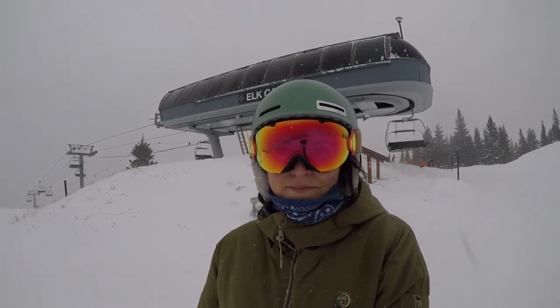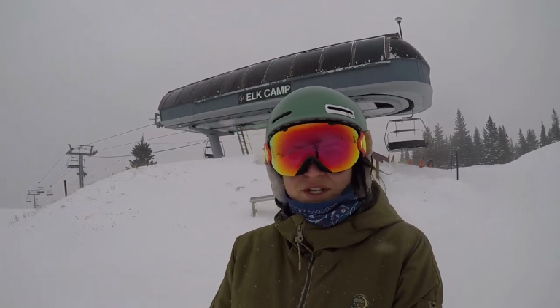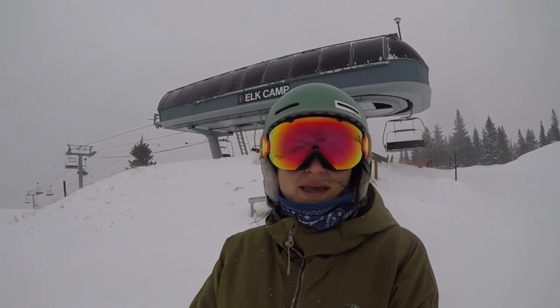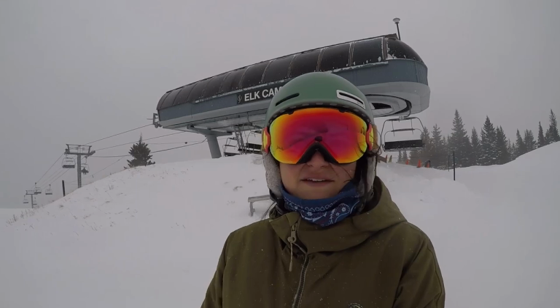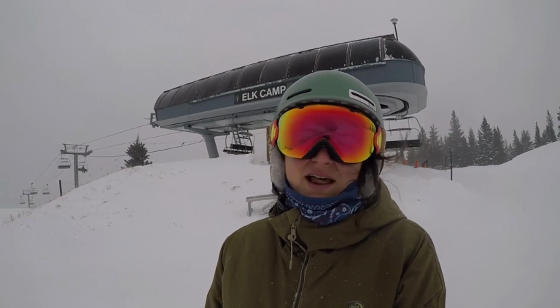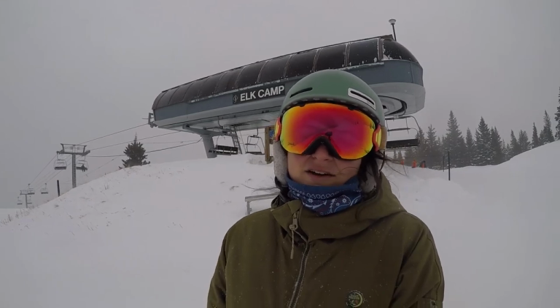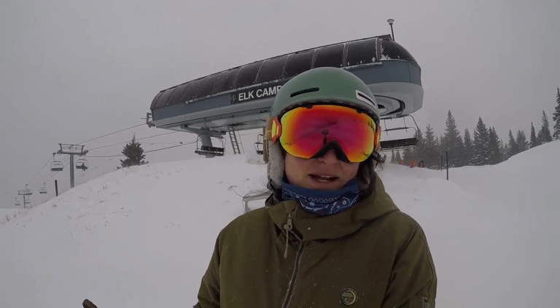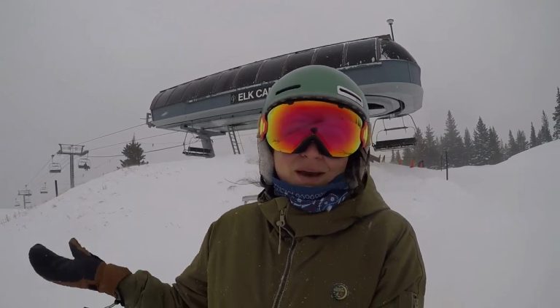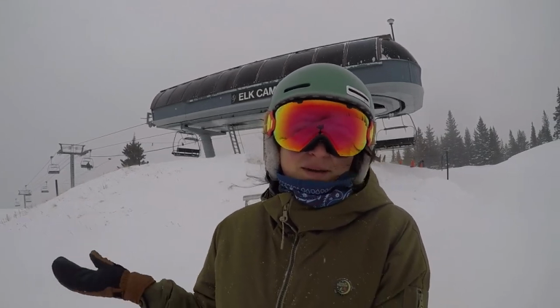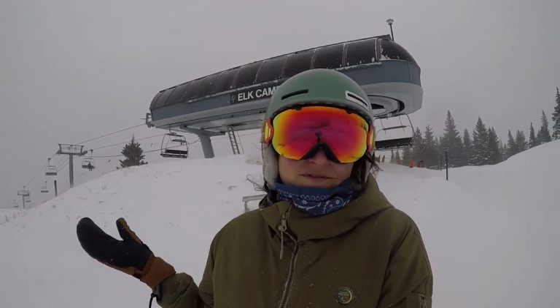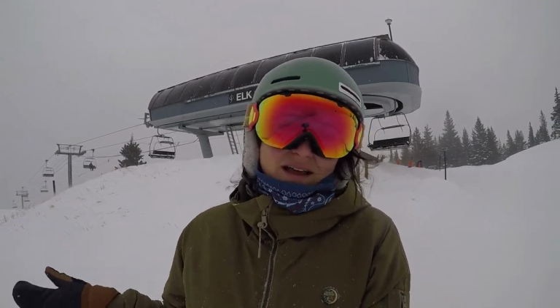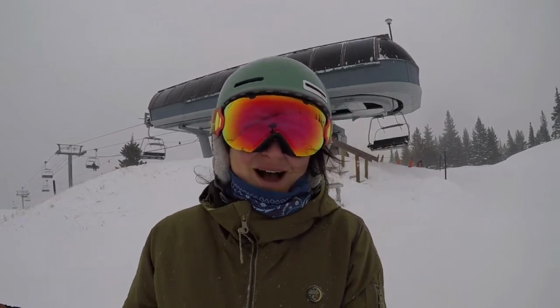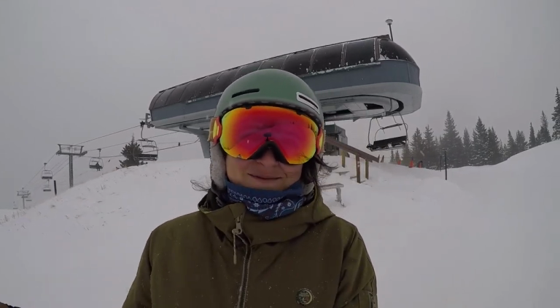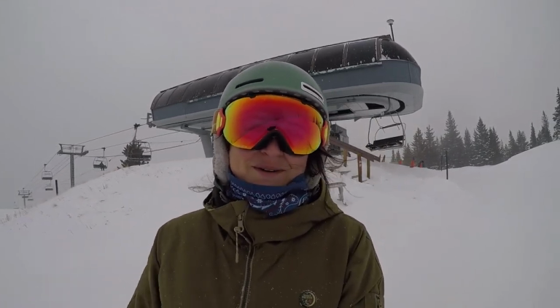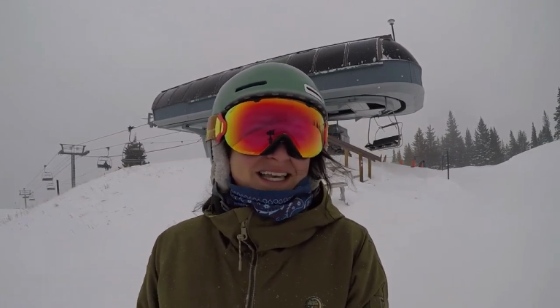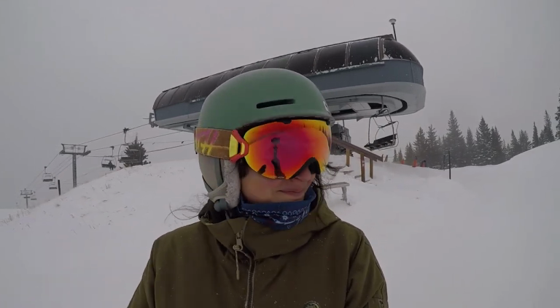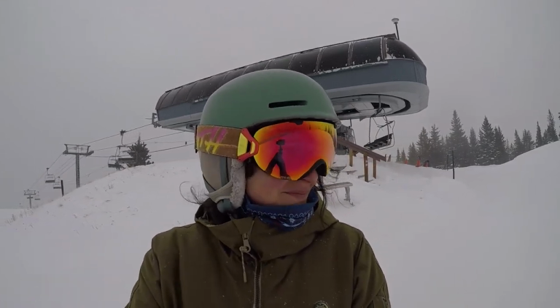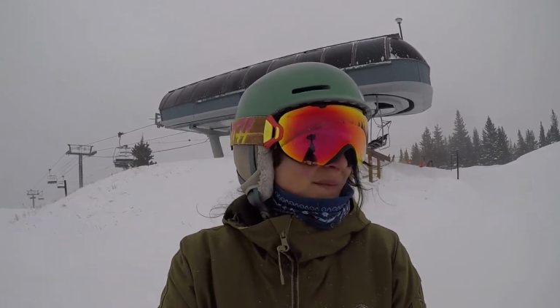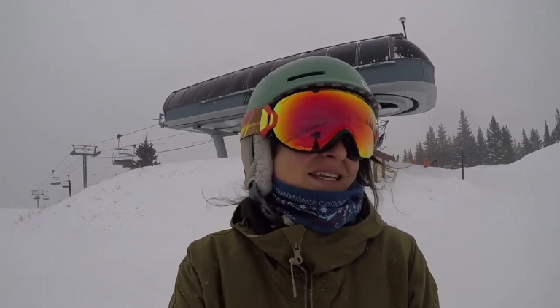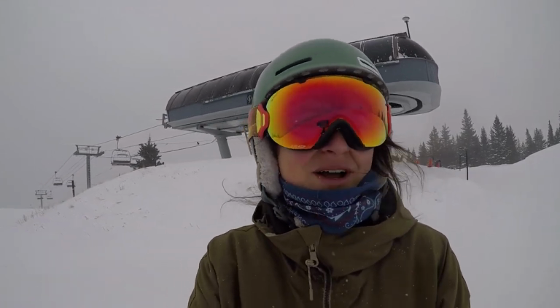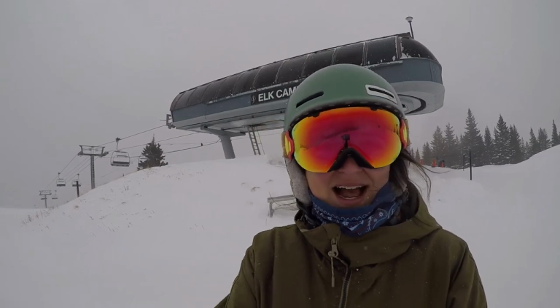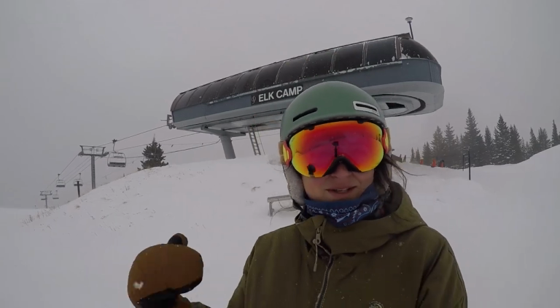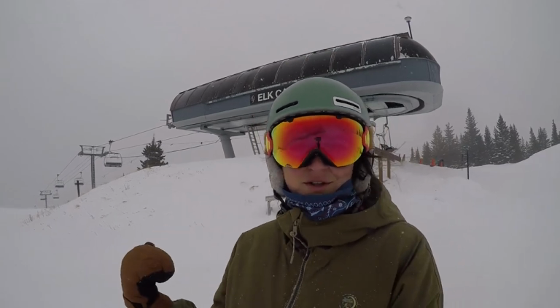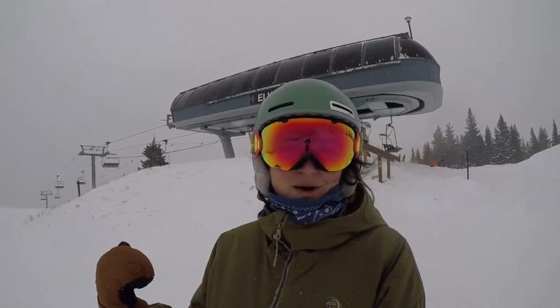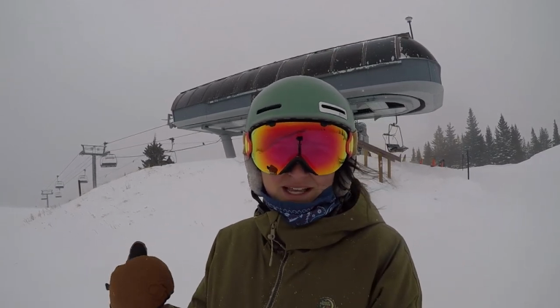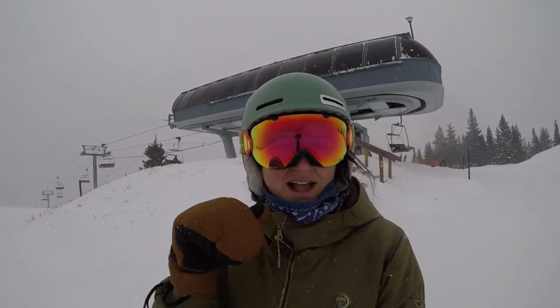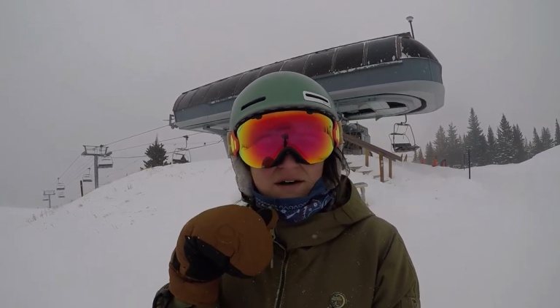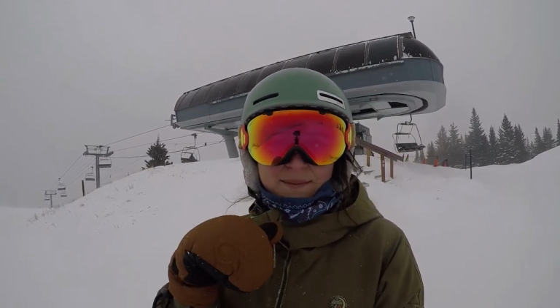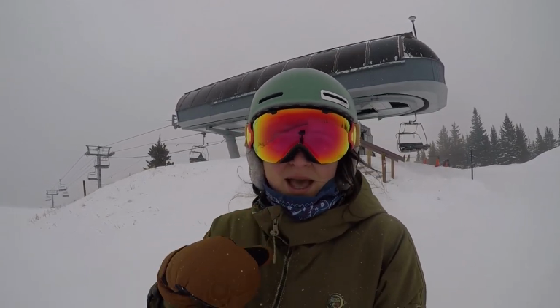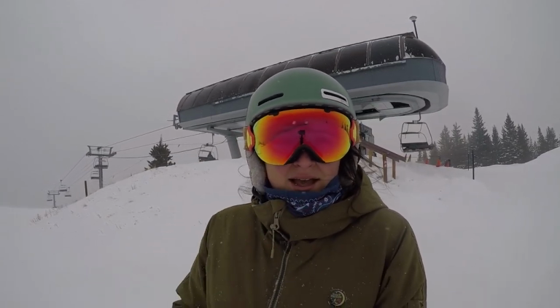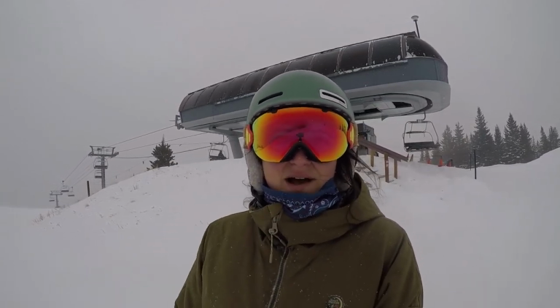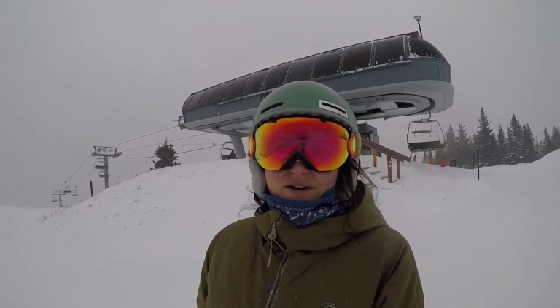We'll see what we get out of it. They're predicting maybe up to a foot — that'd be awesome. We'll see. I'm going to take some runs down what's newly been opened yesterday off Elk Camp and see how it's going.